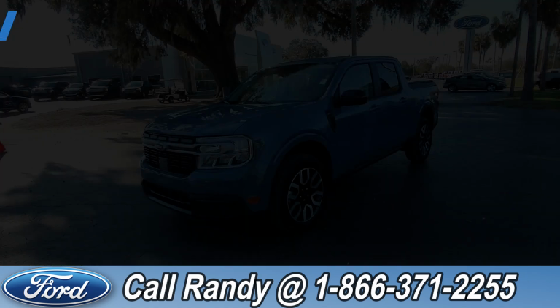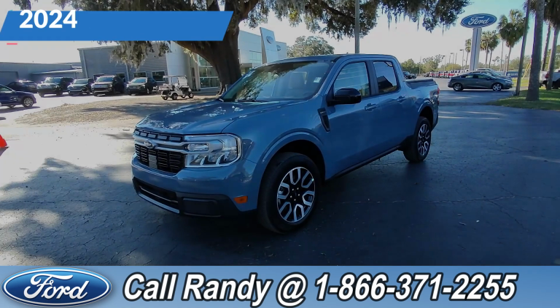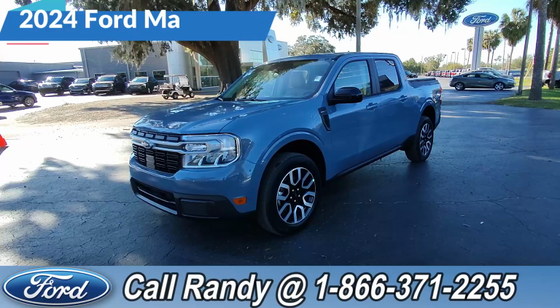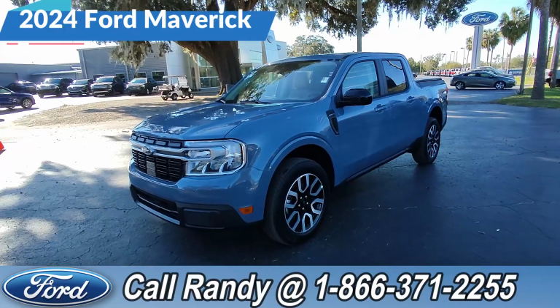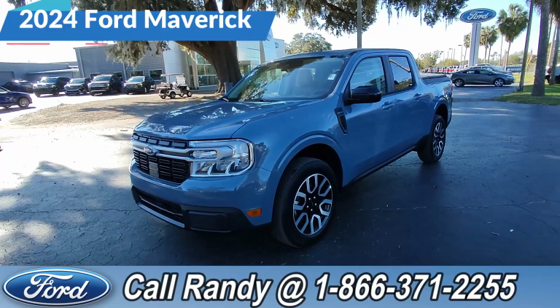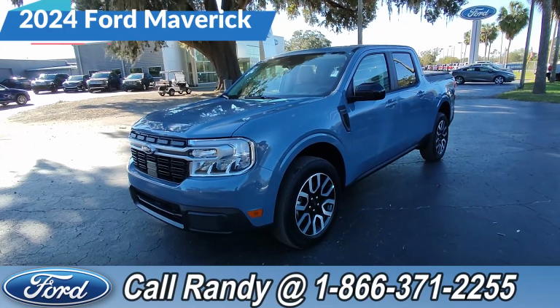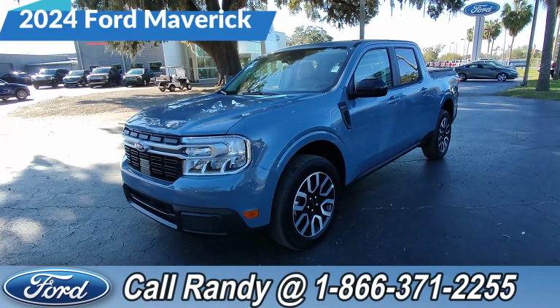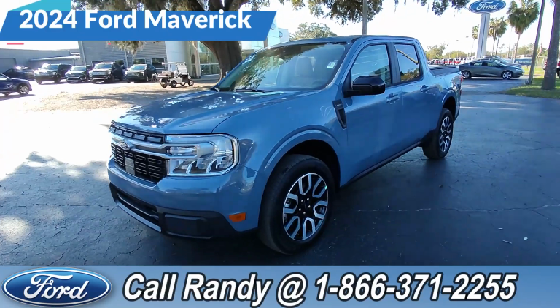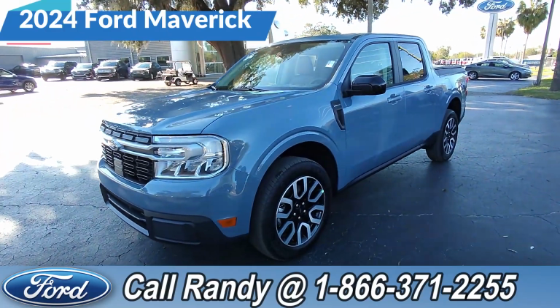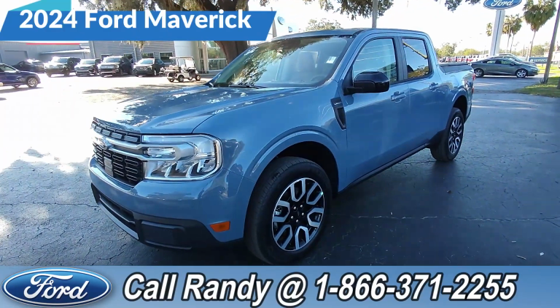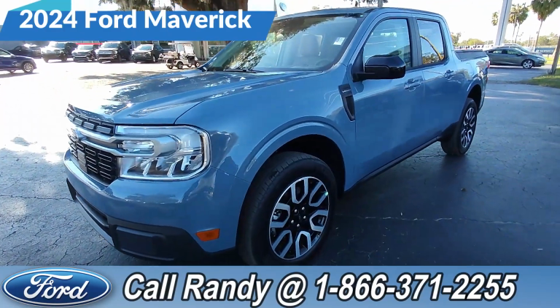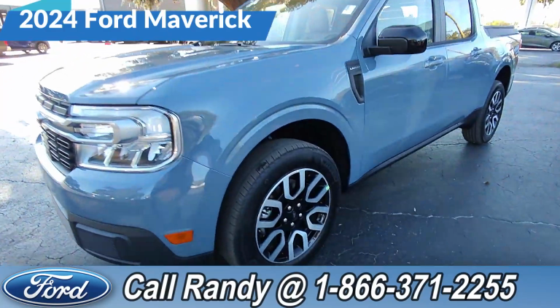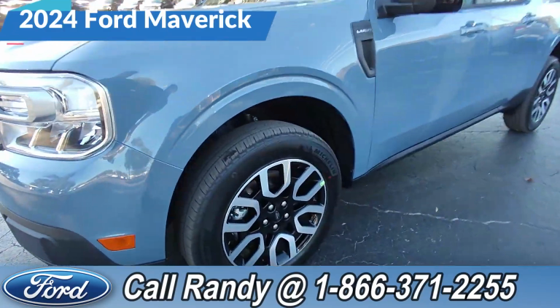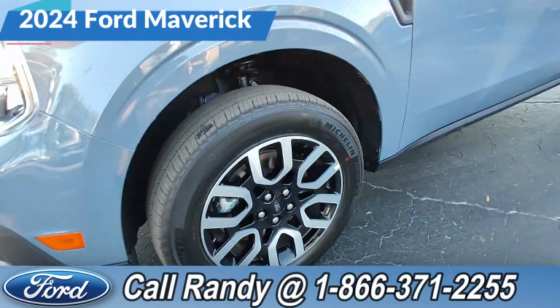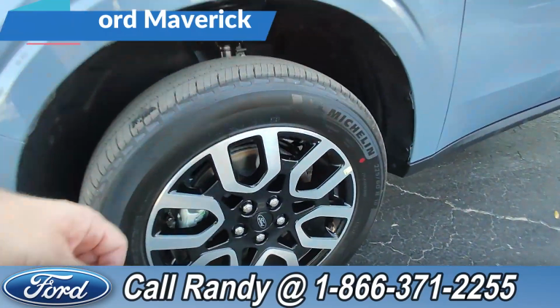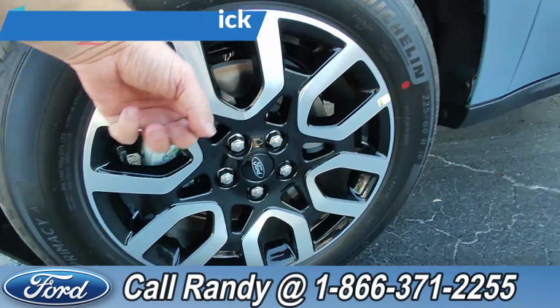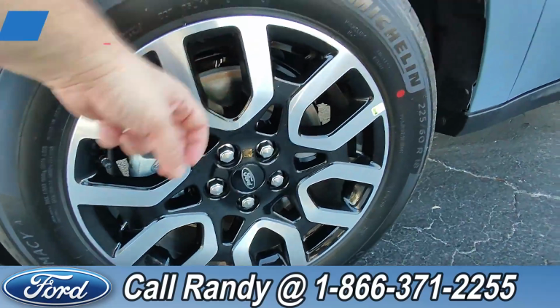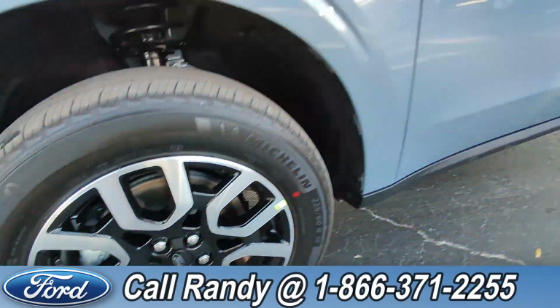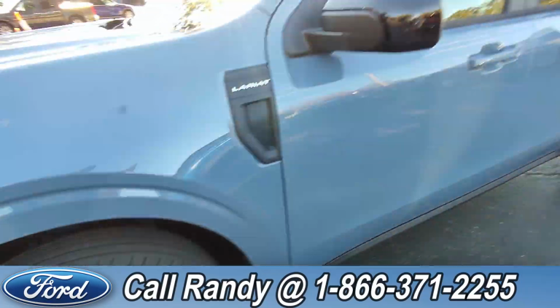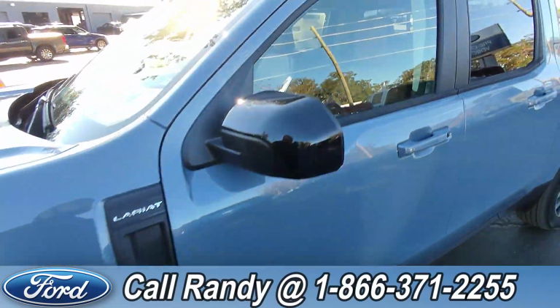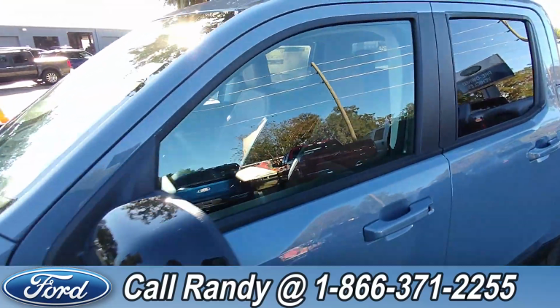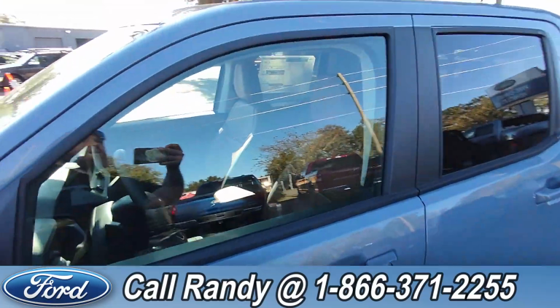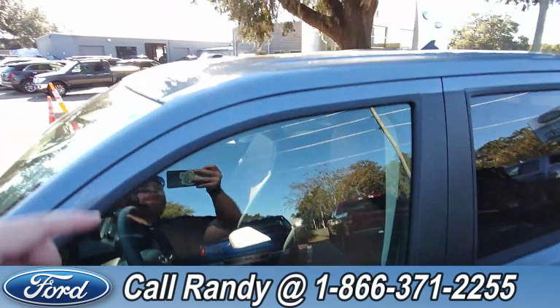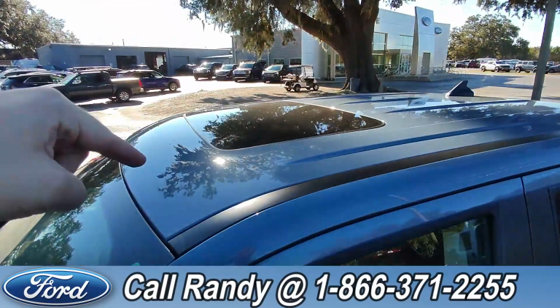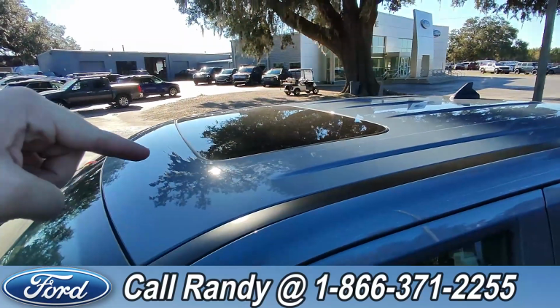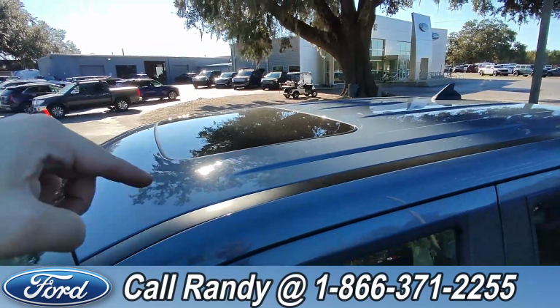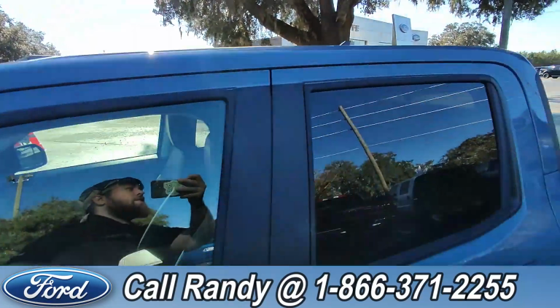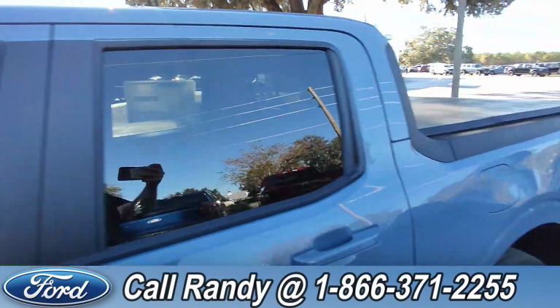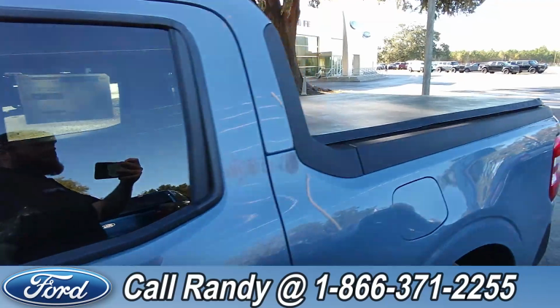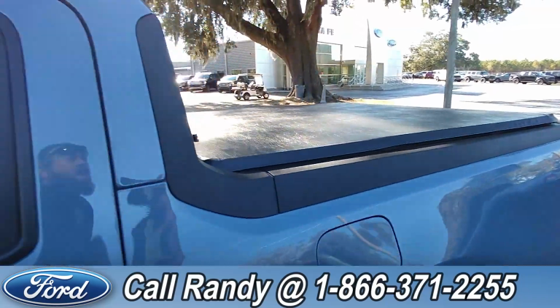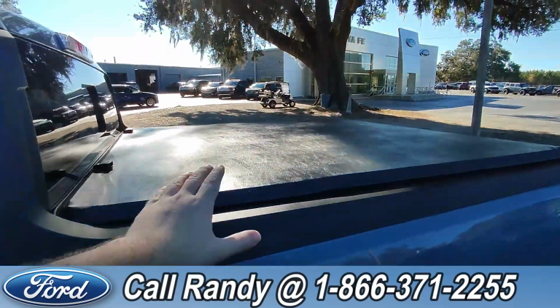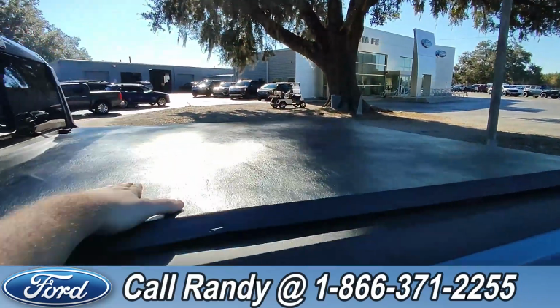Hey, it's Anthony here over at Santa Fe Ford. Today we're looking at this 2024 Ford Maverick Lariat. At the front we've got alloy wheels, tinted windows, sunroof, and around the back, a bed cover.